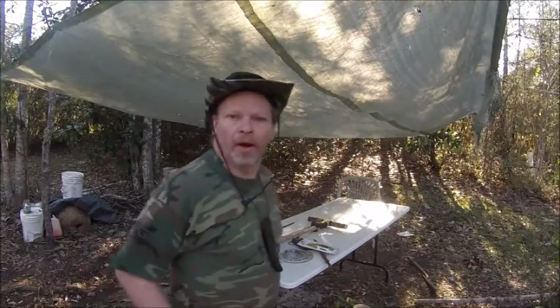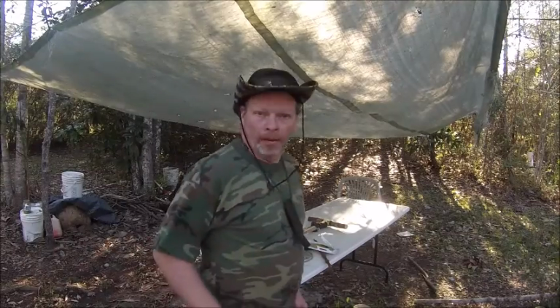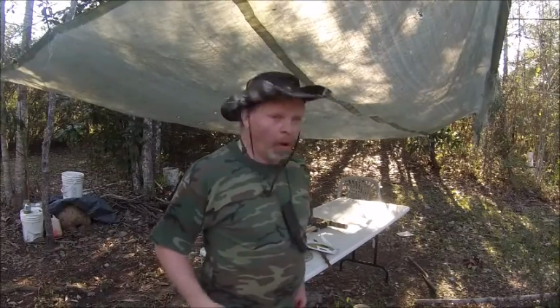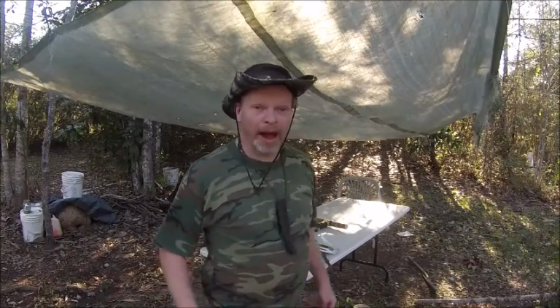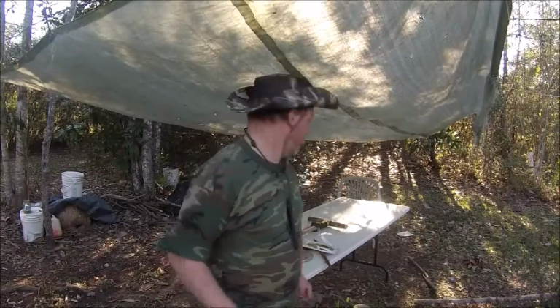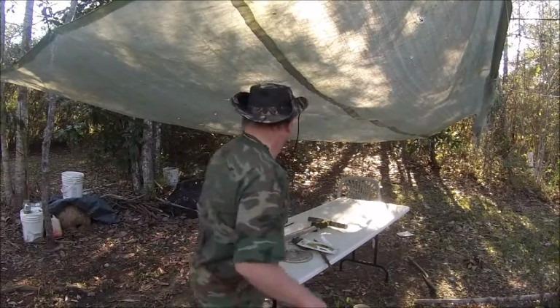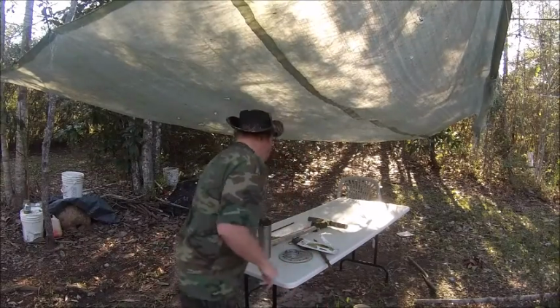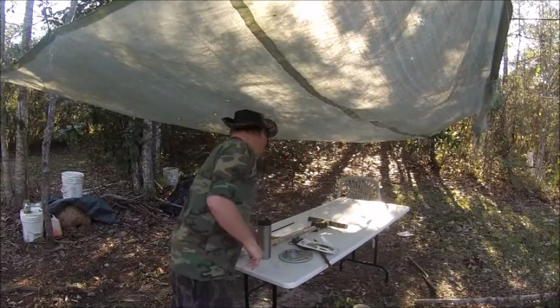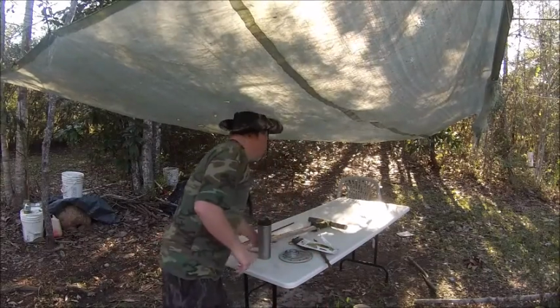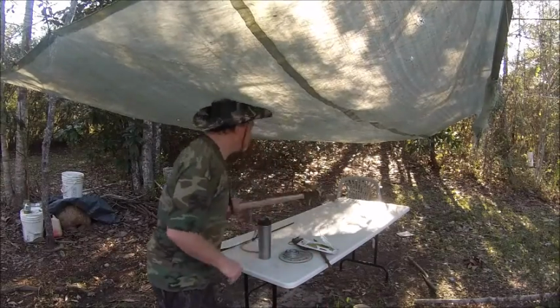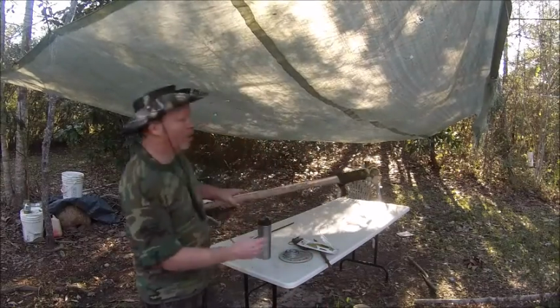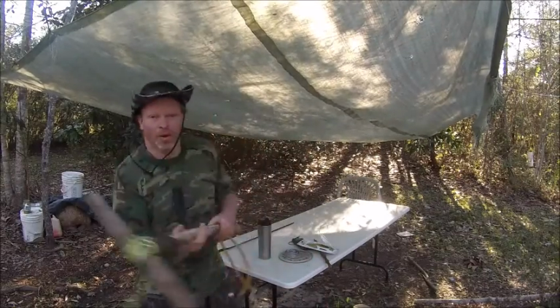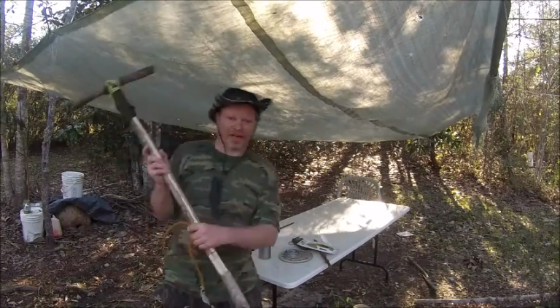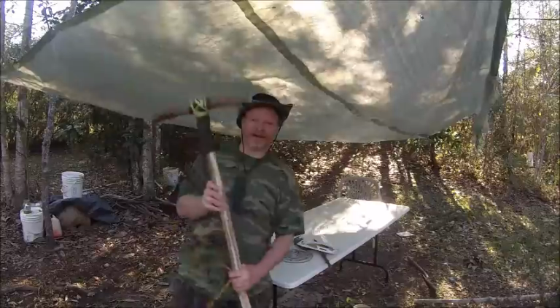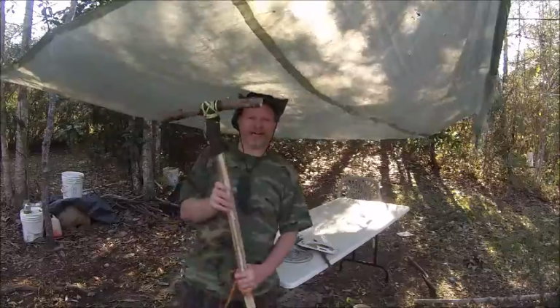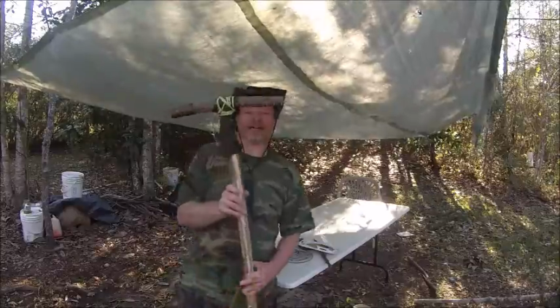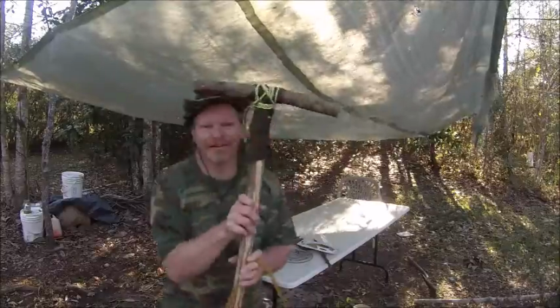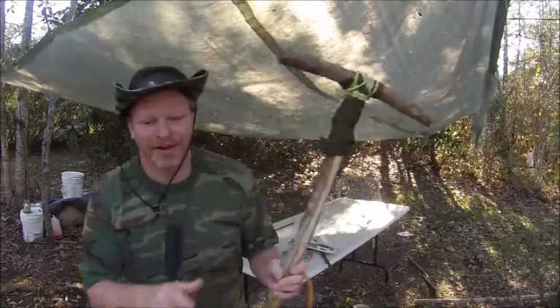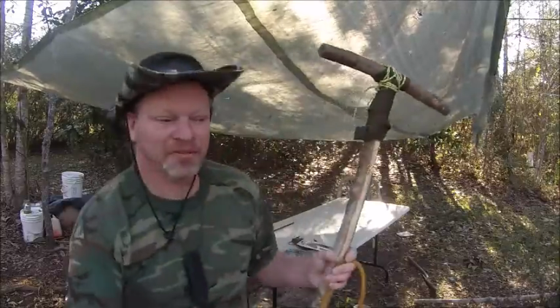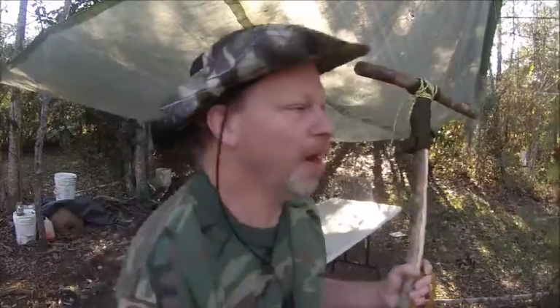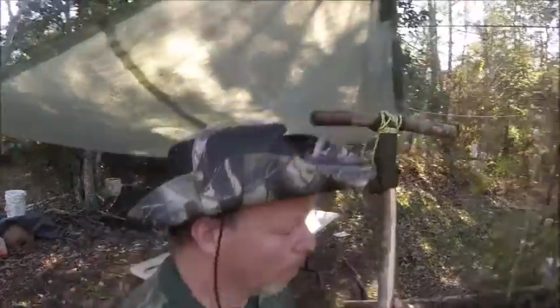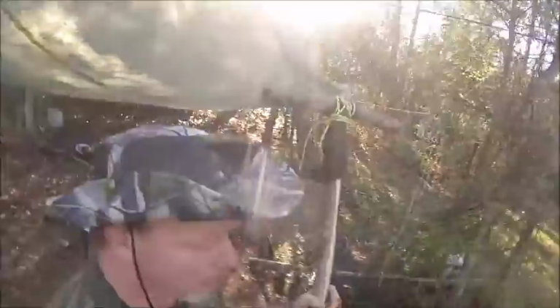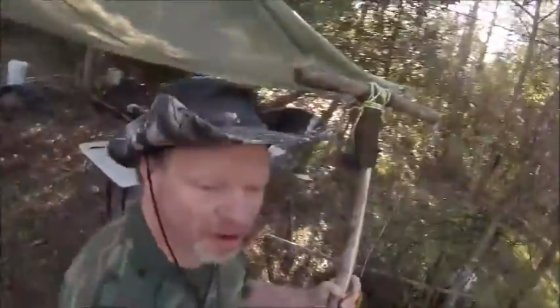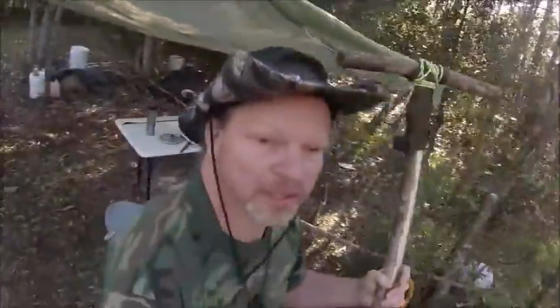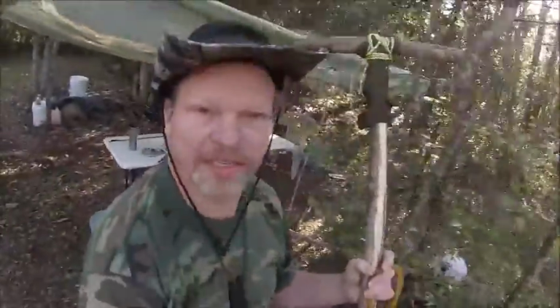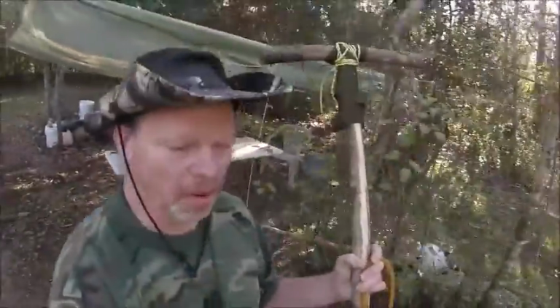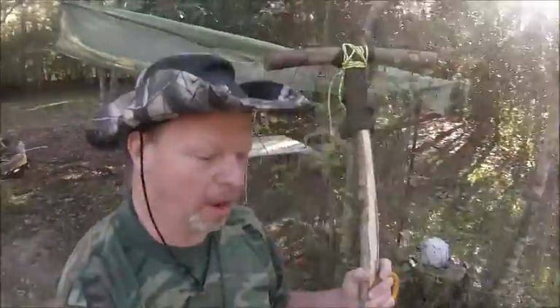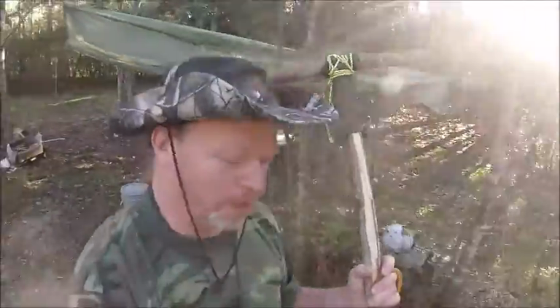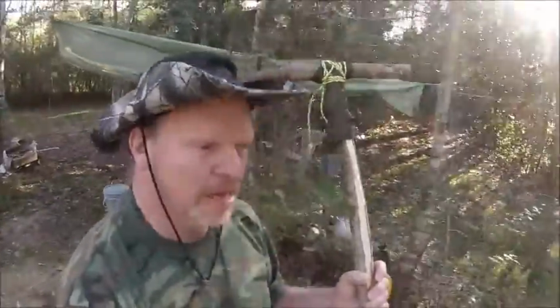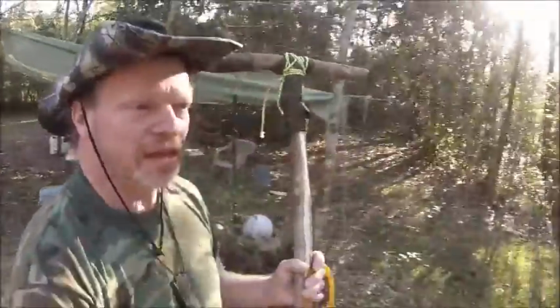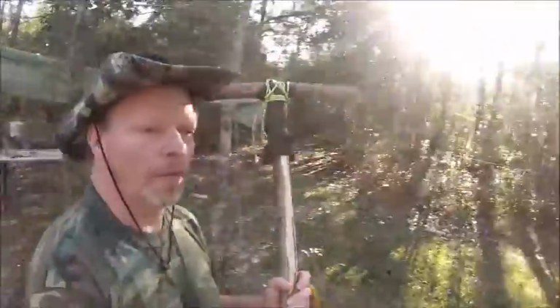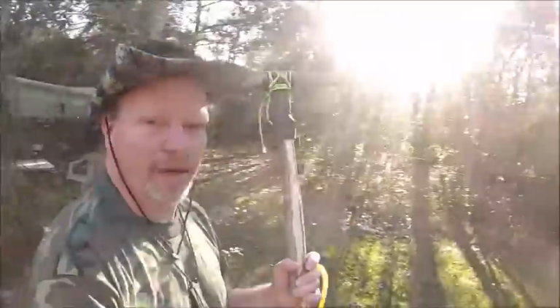Welcome back, I'm Ranger Cookie and I want to show you — what the hell is this? Let's find out what this is. Come on, help me. Just help me.